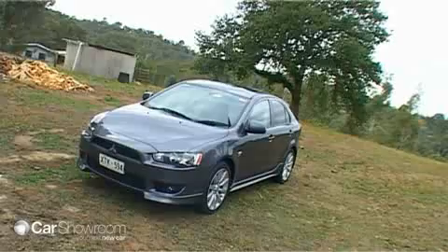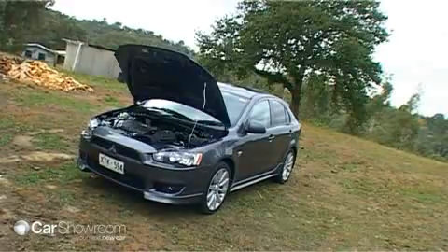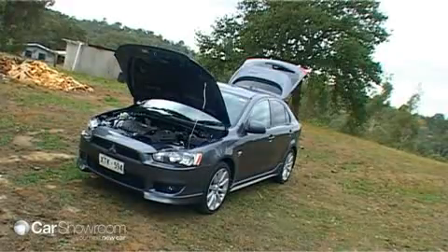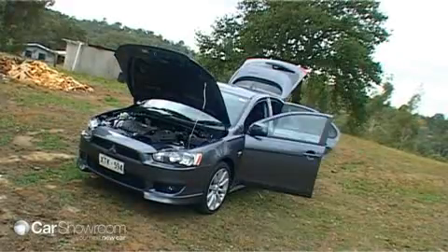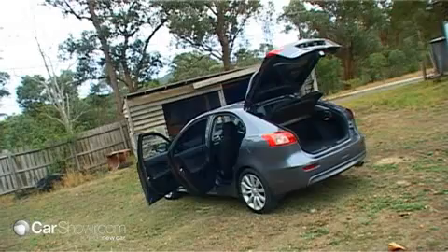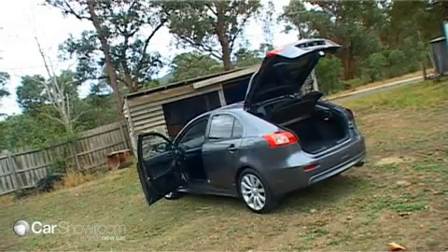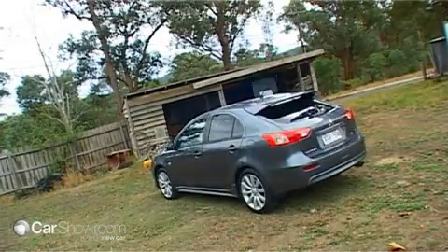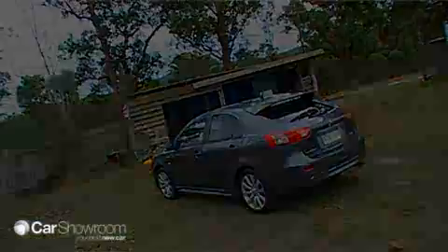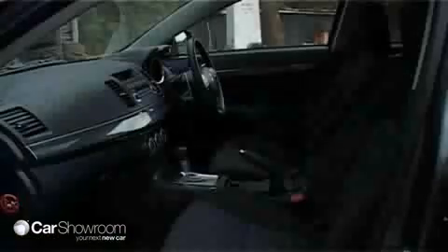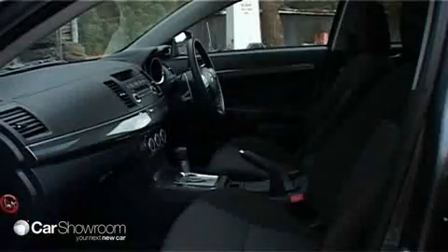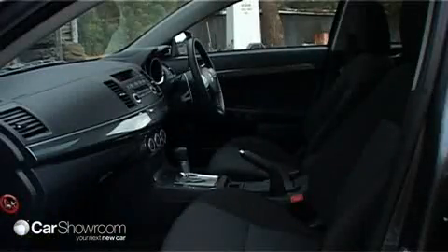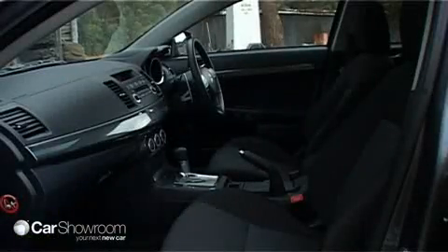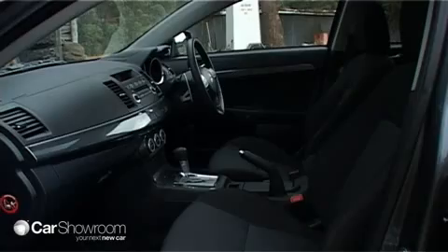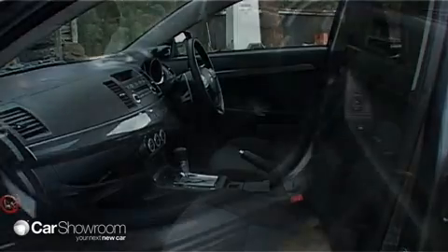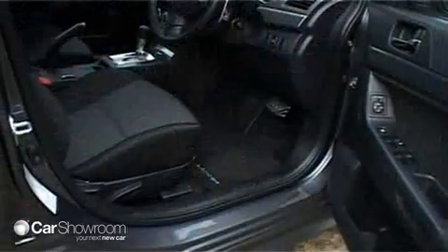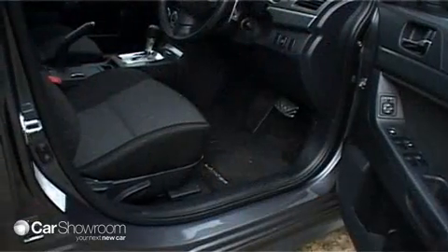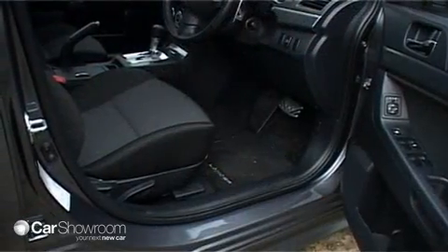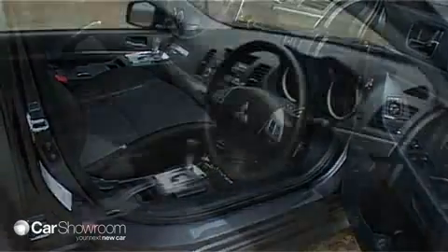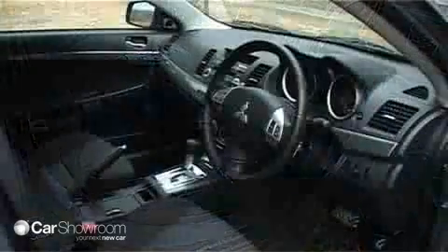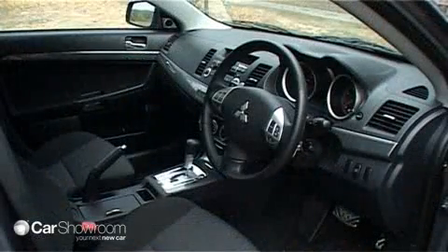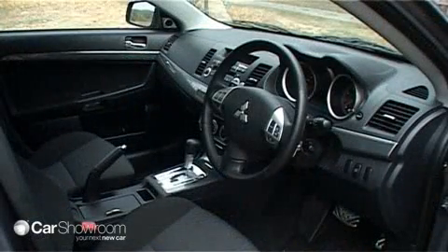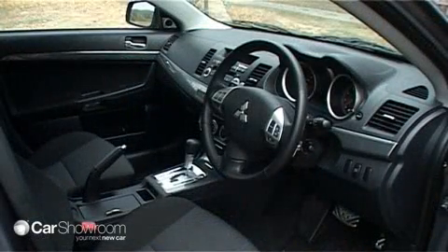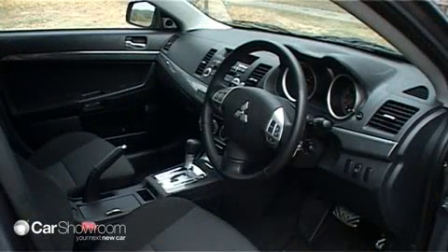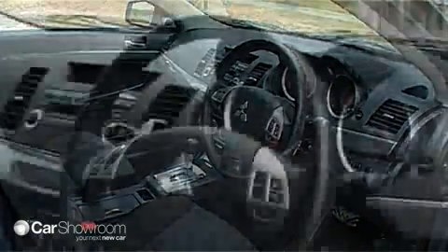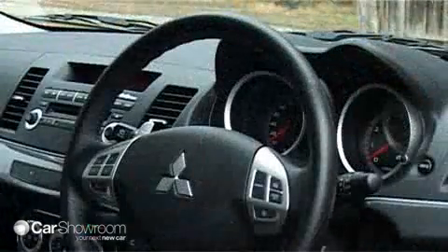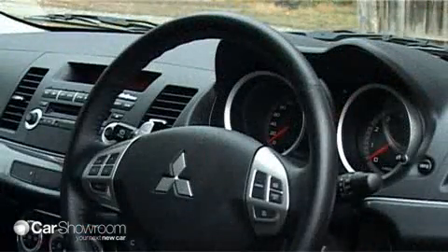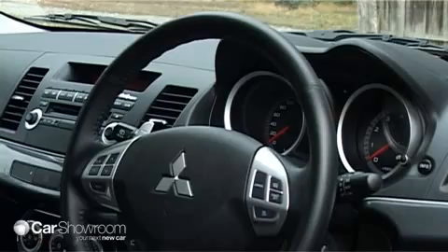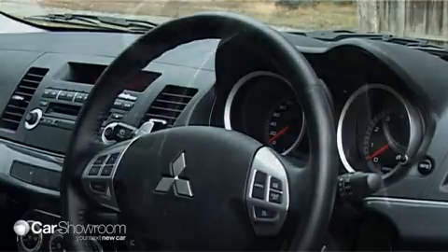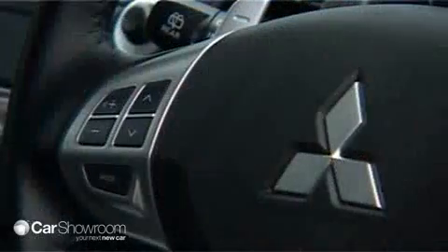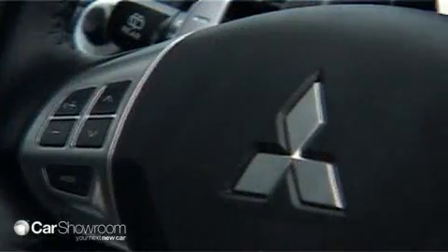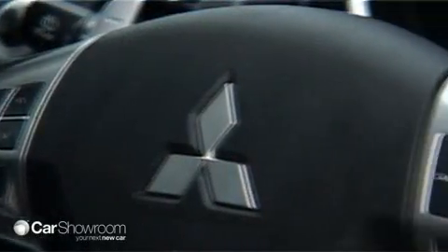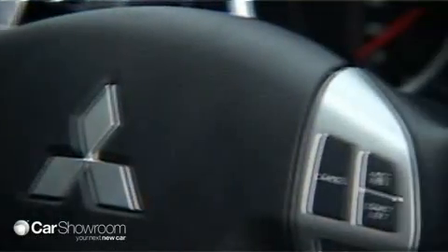Compared to the Mazda 3, the Lancer's a little bit let down by the driver's seat, which we found lacks under-thigh support. It just needs an extra adjustment in that area, and we'd like to see the steering wheel be adjustable in reach as well as height.